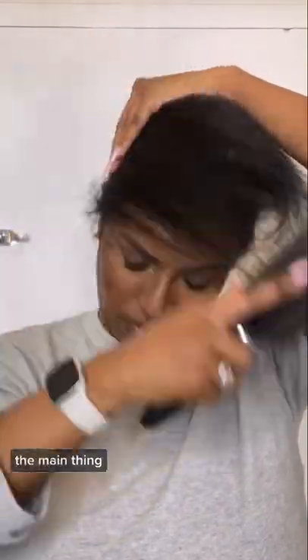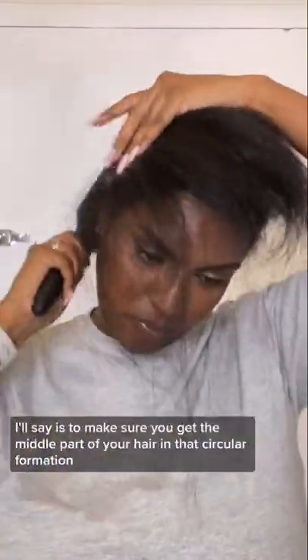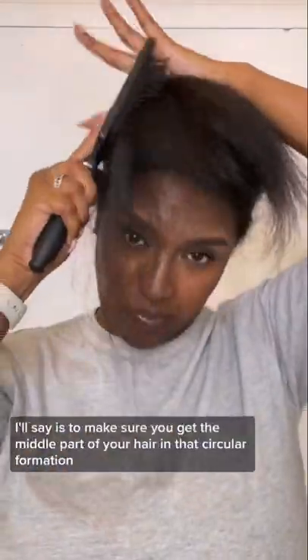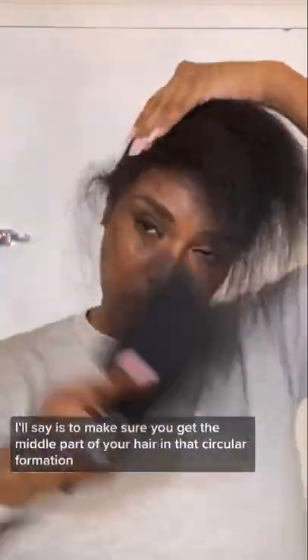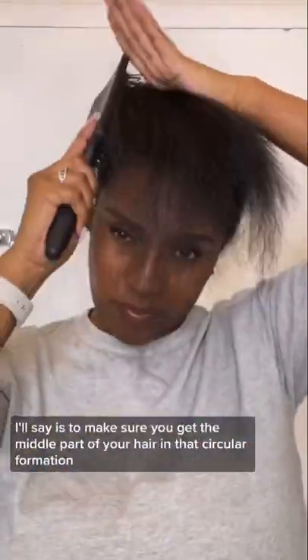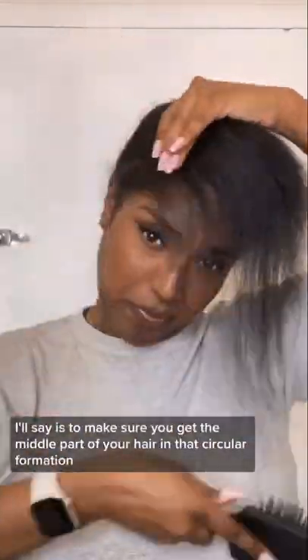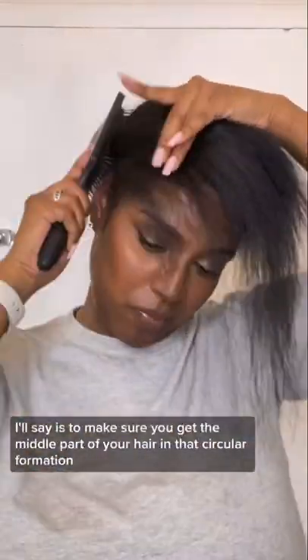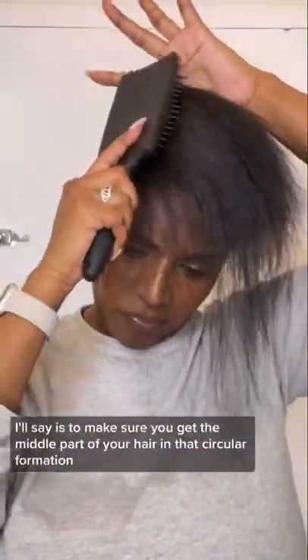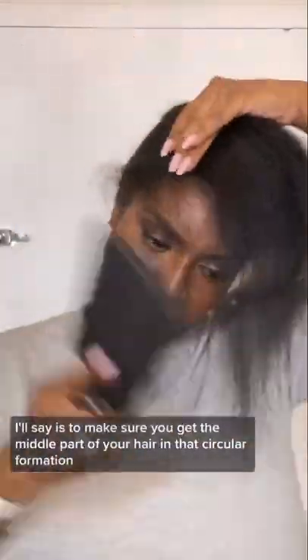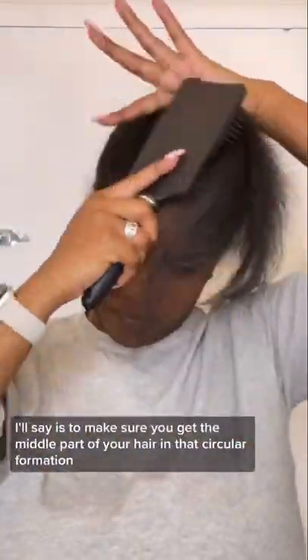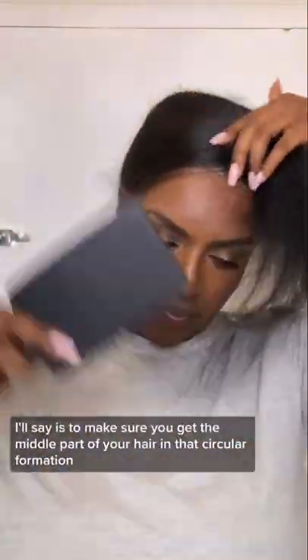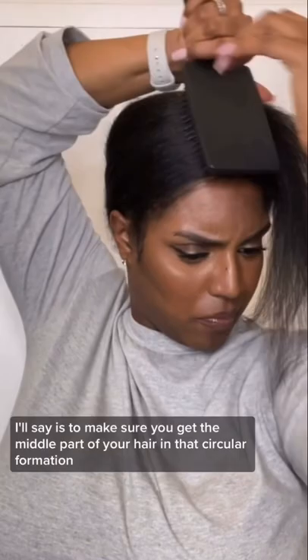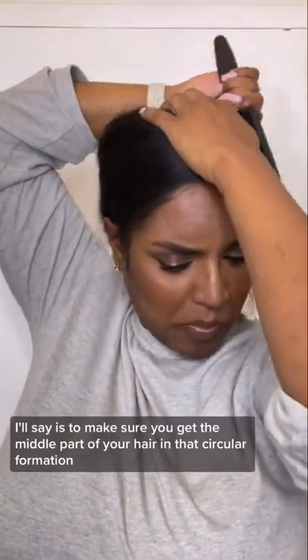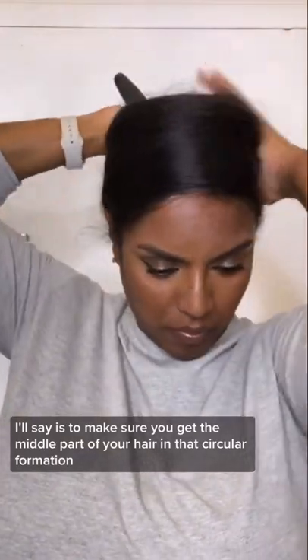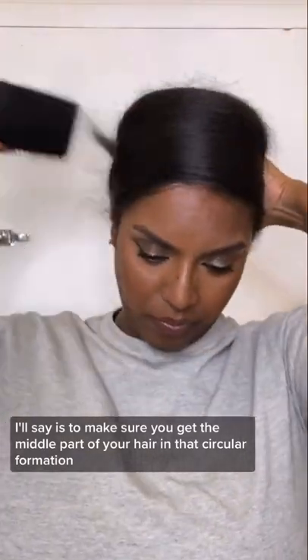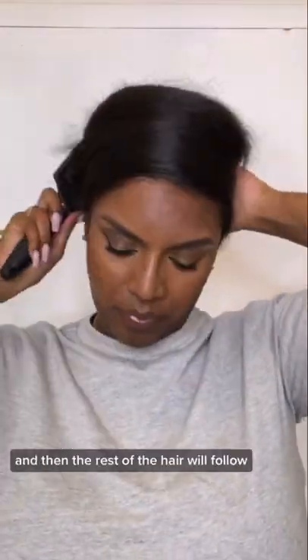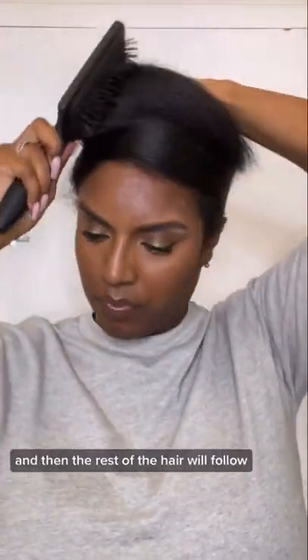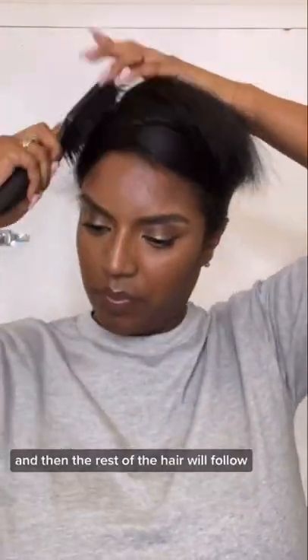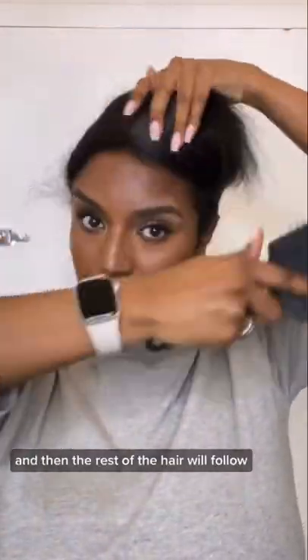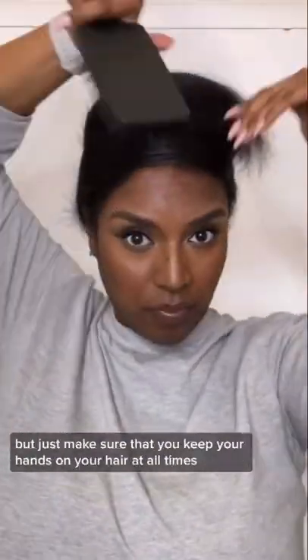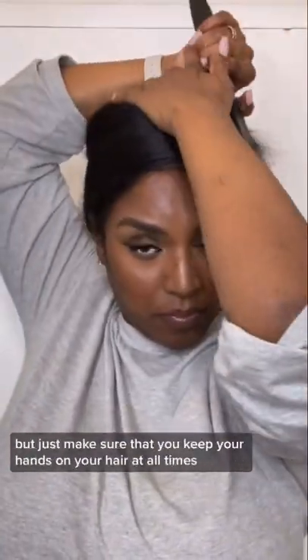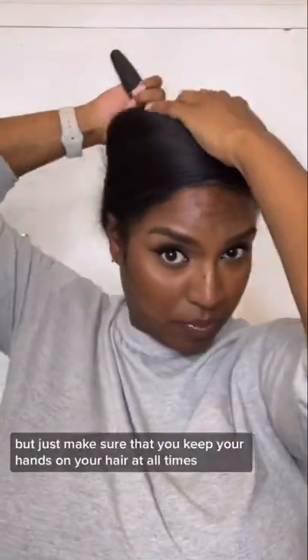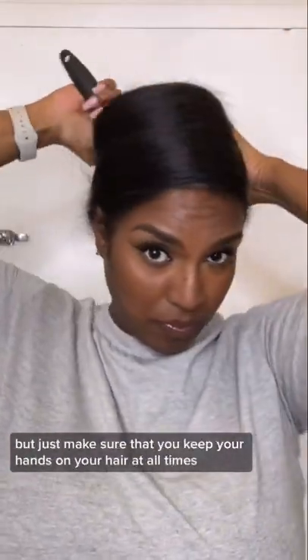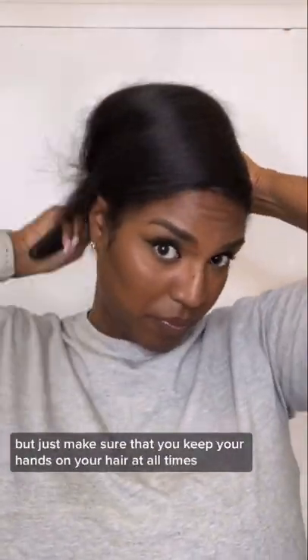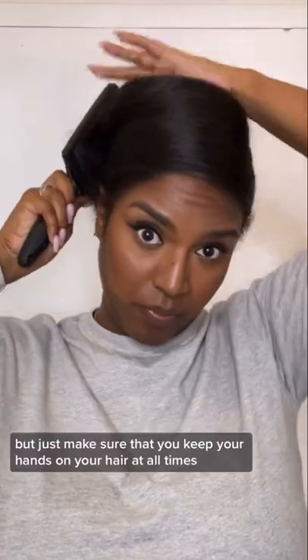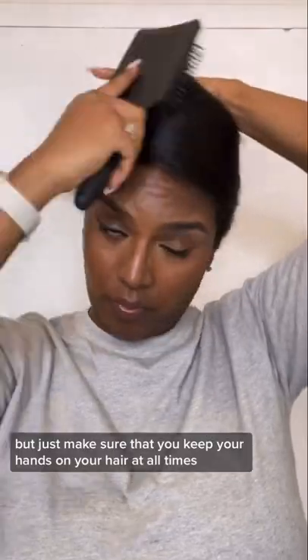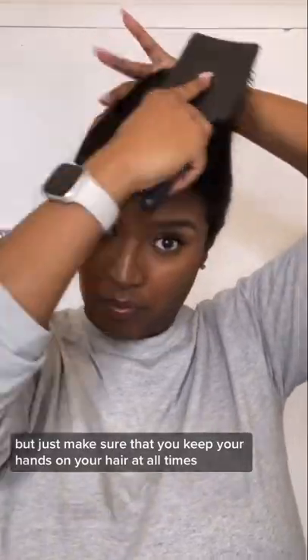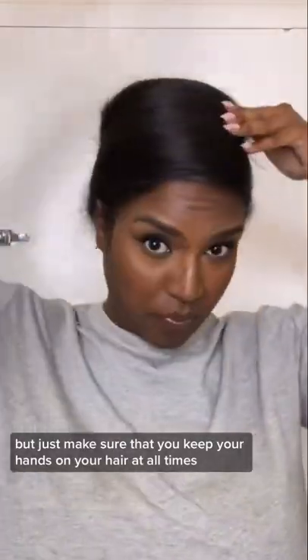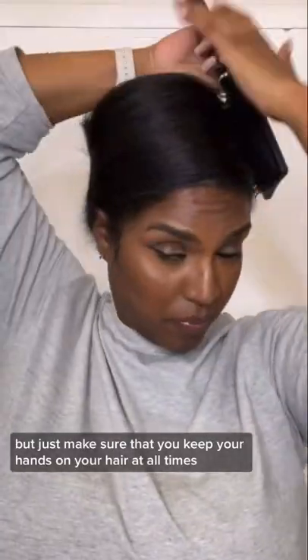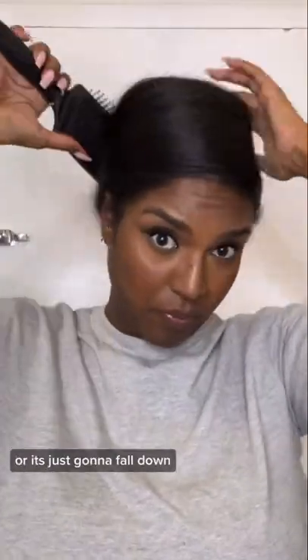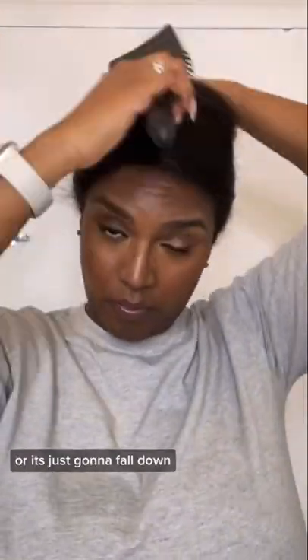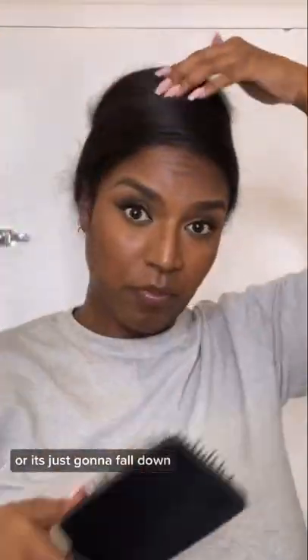The main thing I'll say is to make sure you get the middle part of your hair in that circular formation and then the rest of the hair will follow, but just make sure that you keep your hands on your hair at all times or it's just going to fall down.